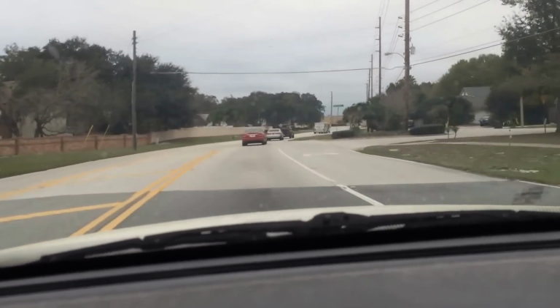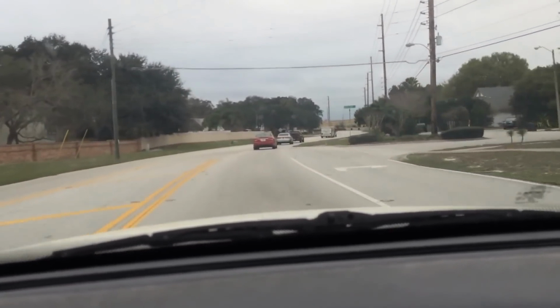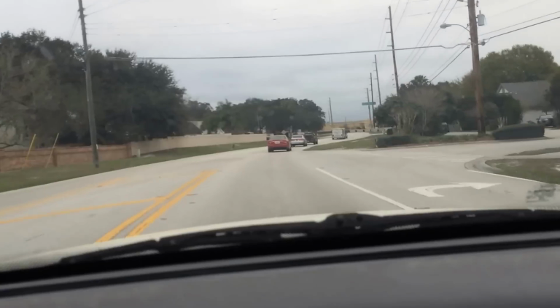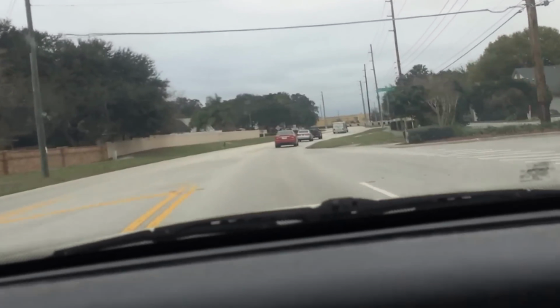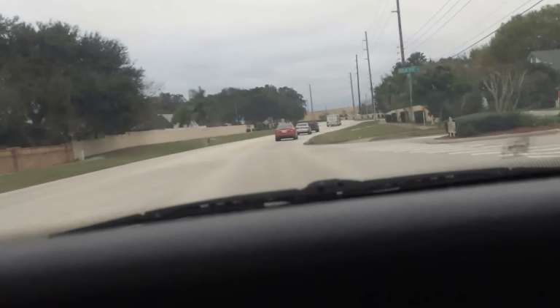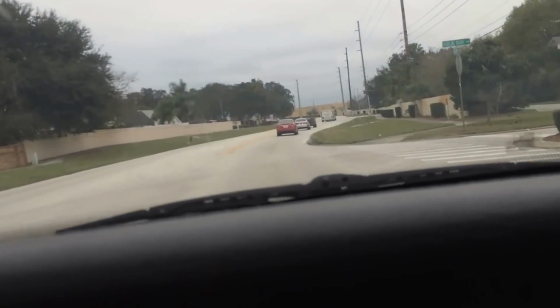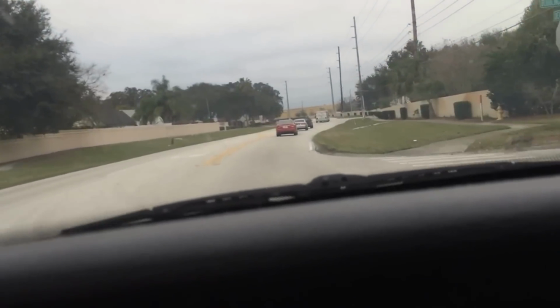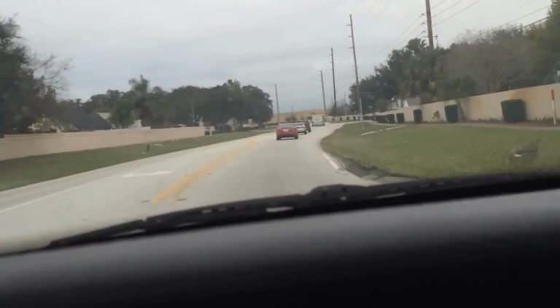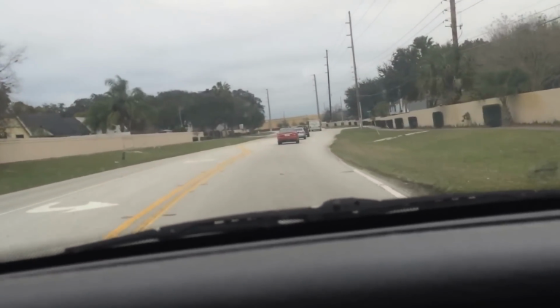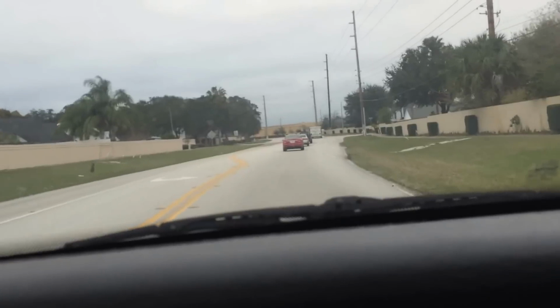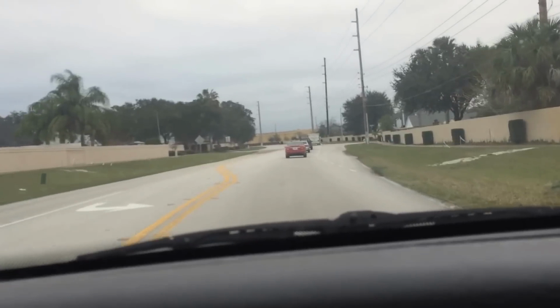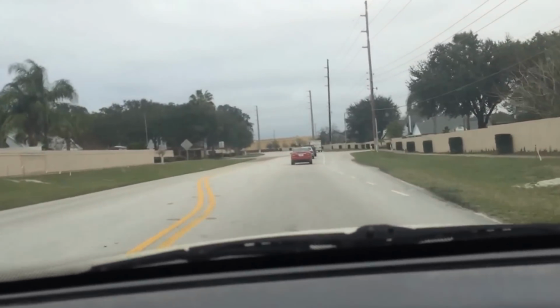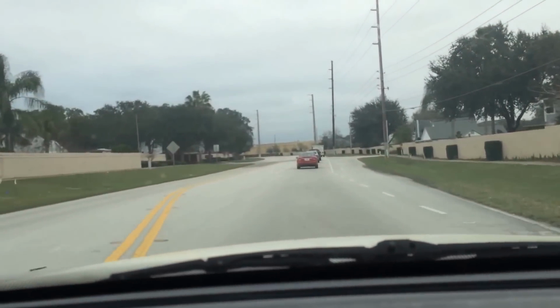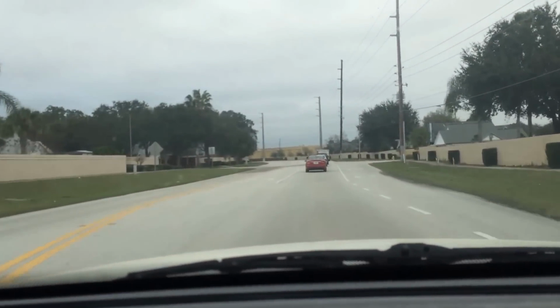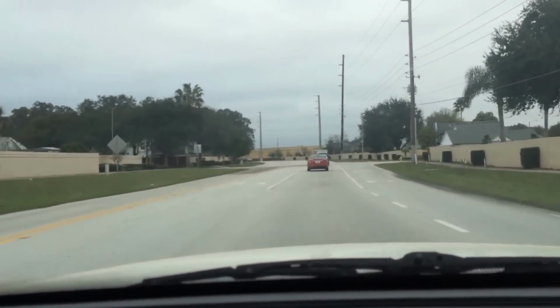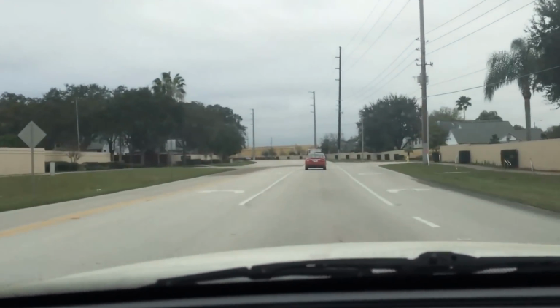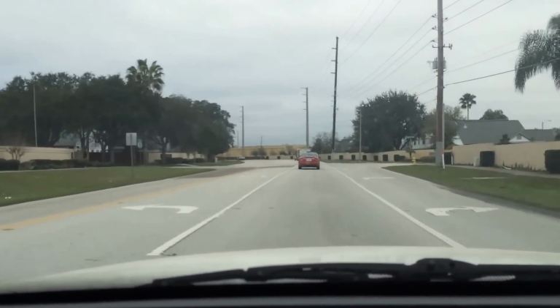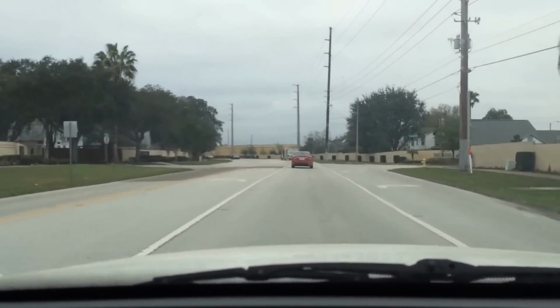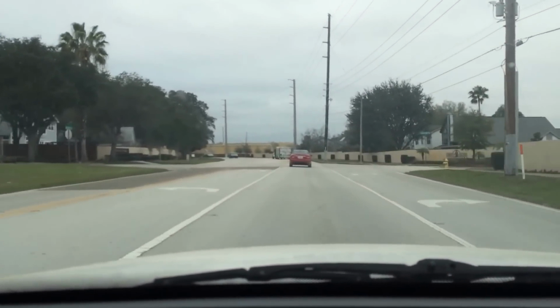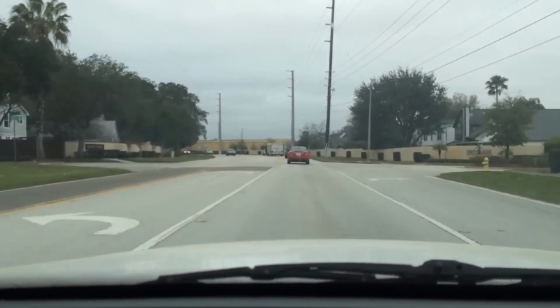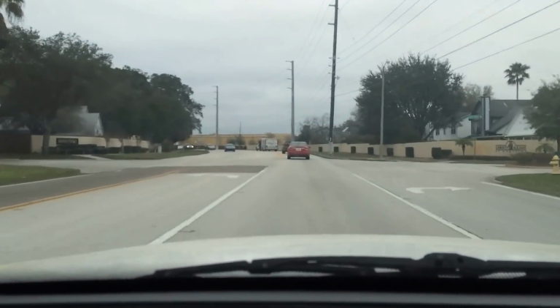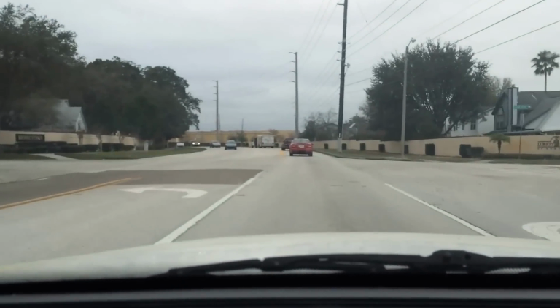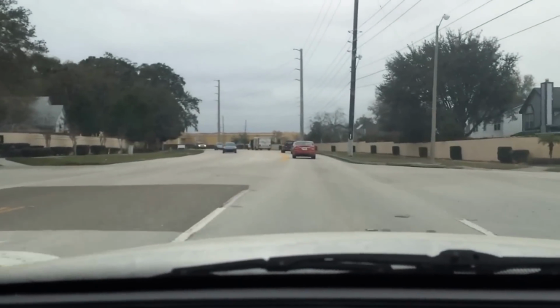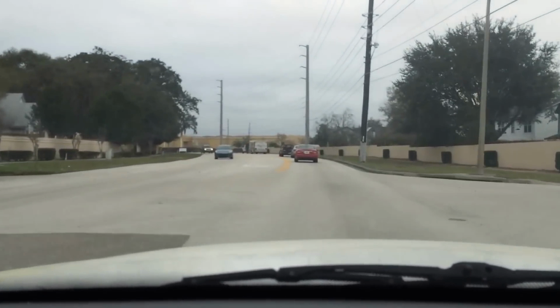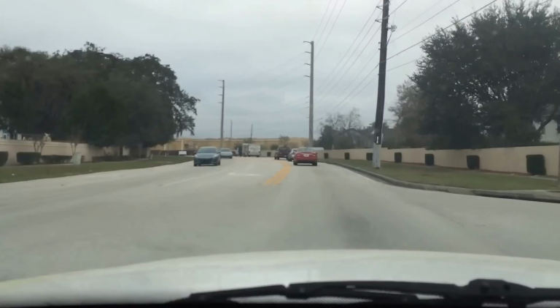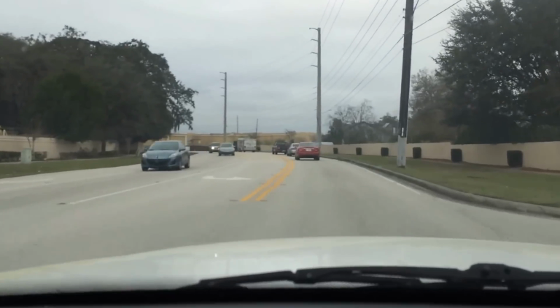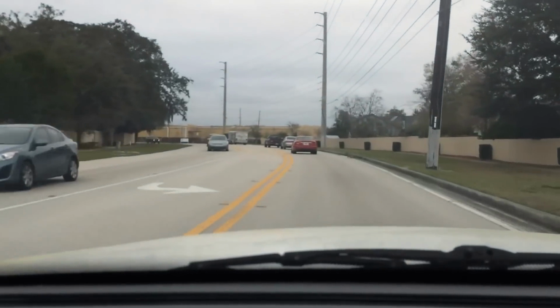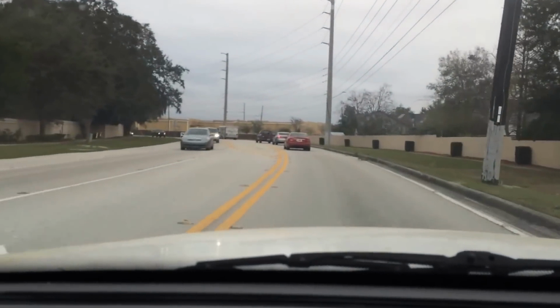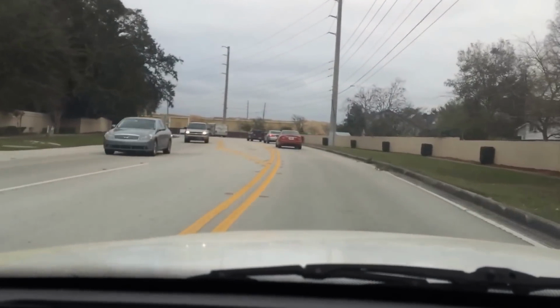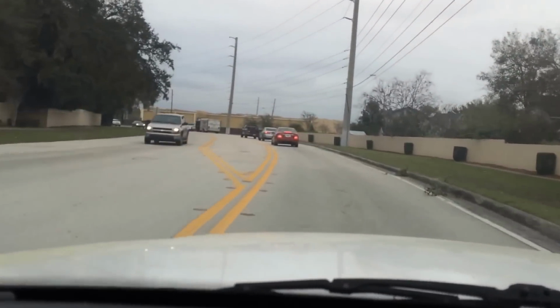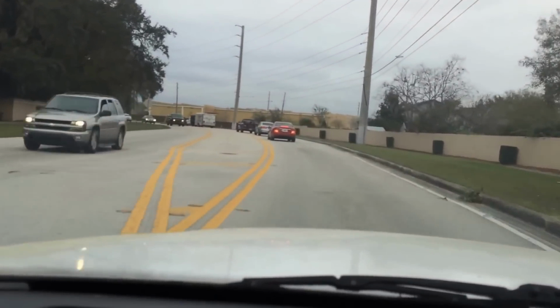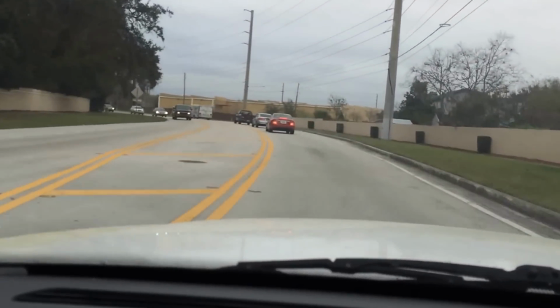Here I am, driving my 03 P71 Crown Victoria Police Interceptor with a blown motor to the mechanic to do a motor swap out.